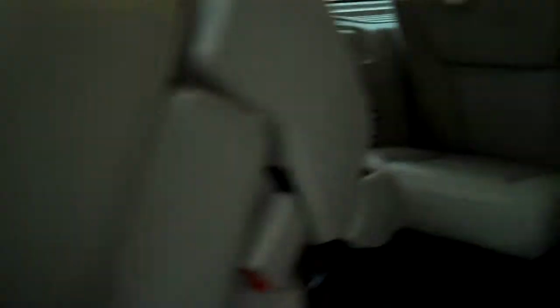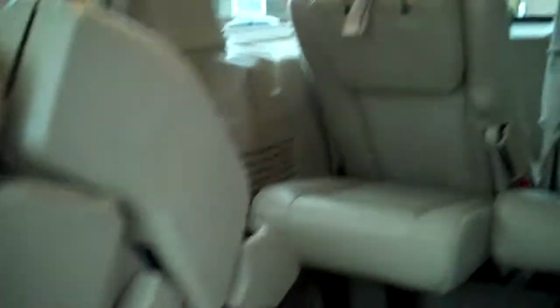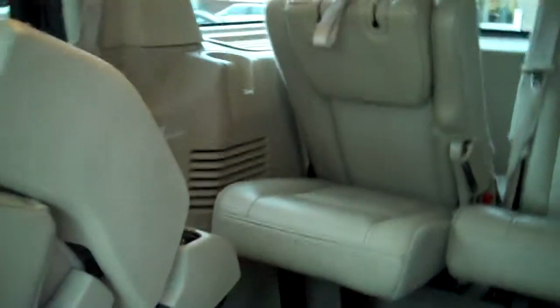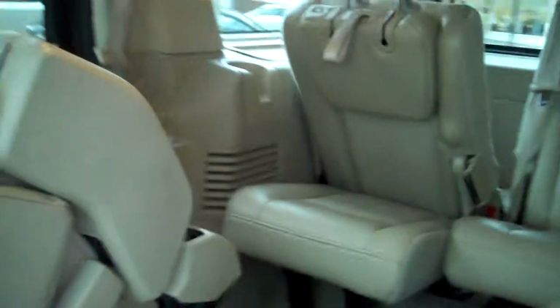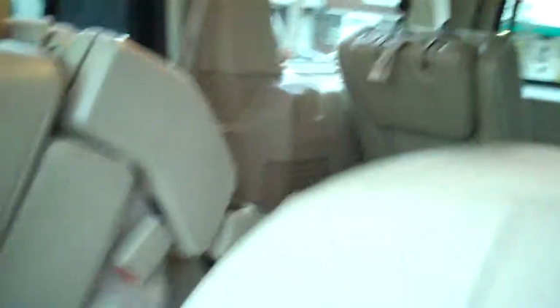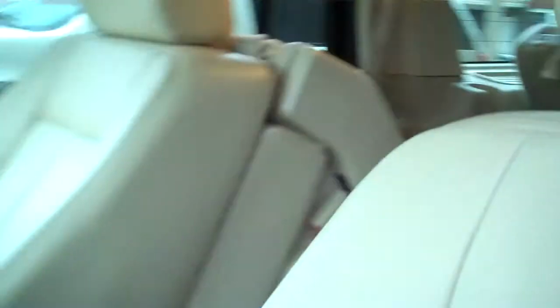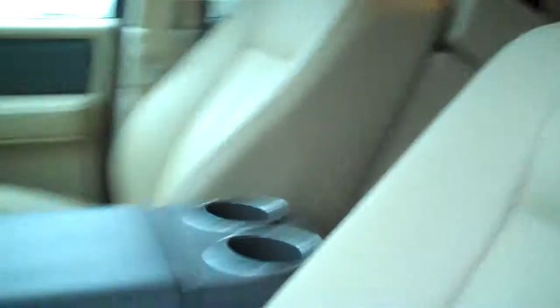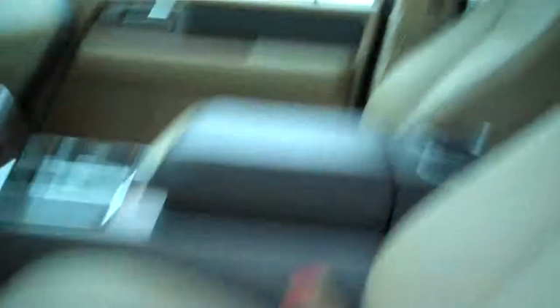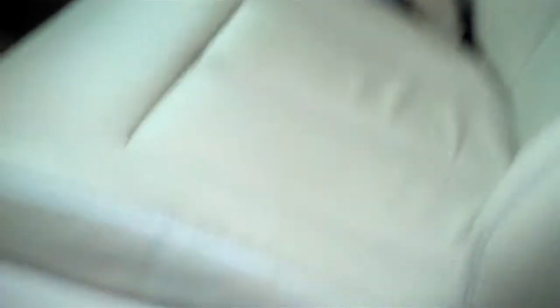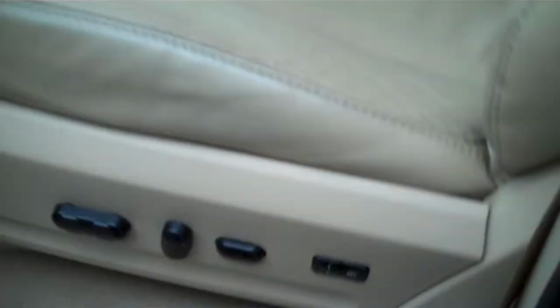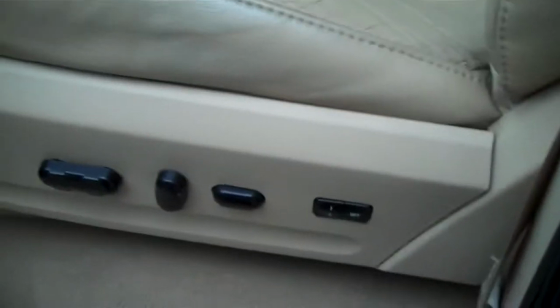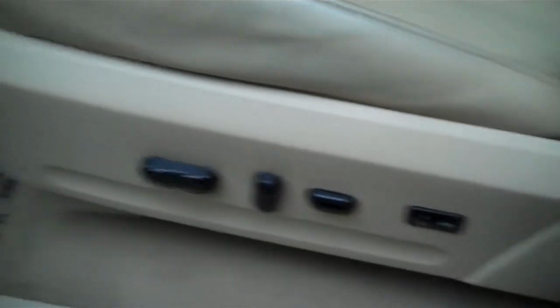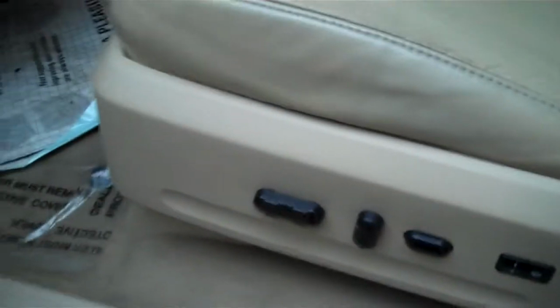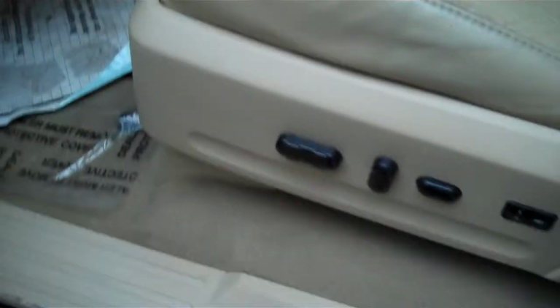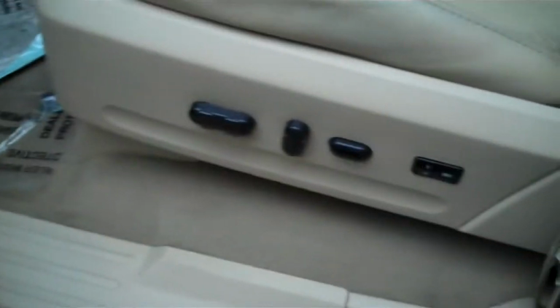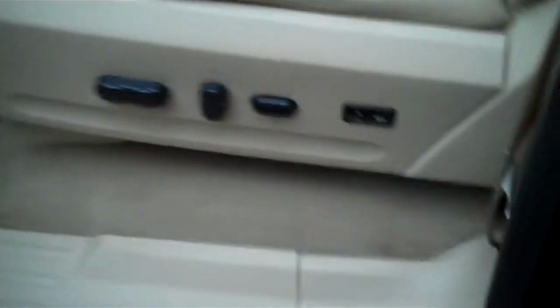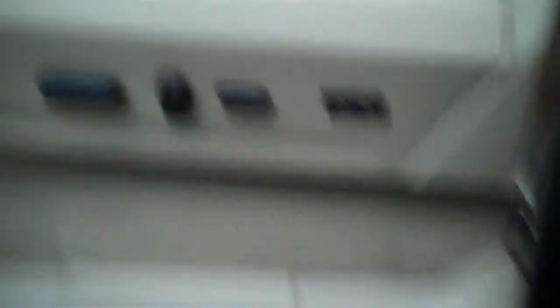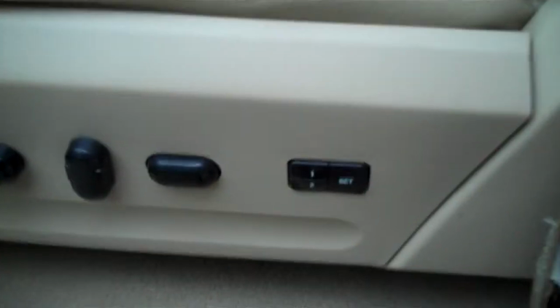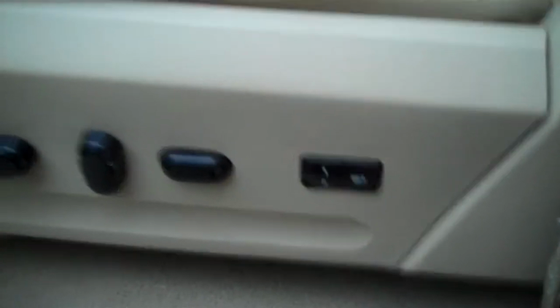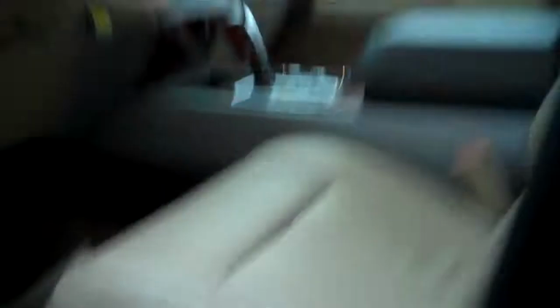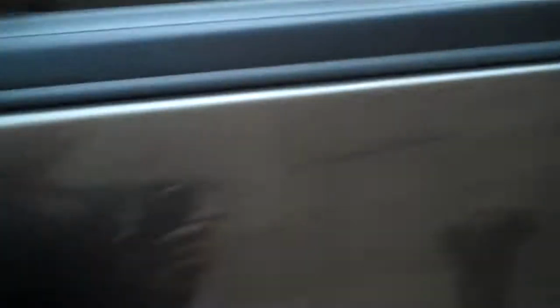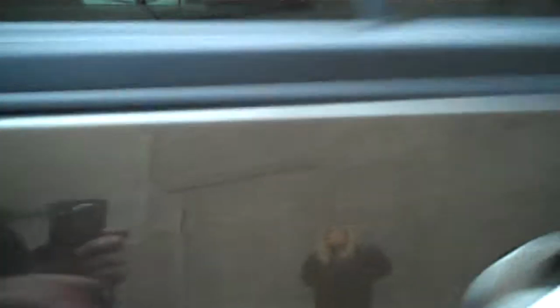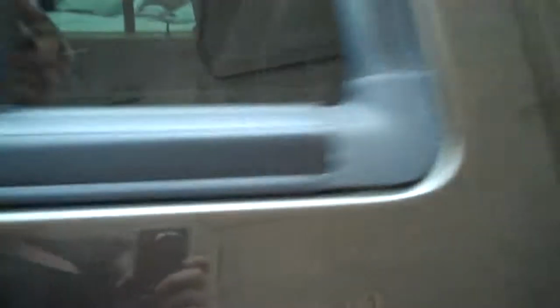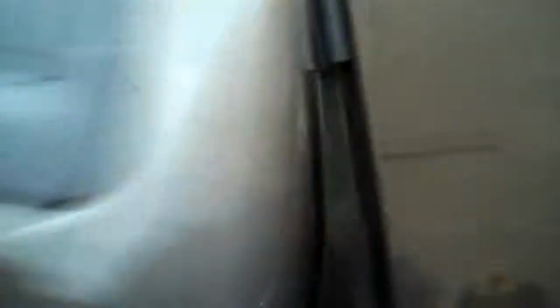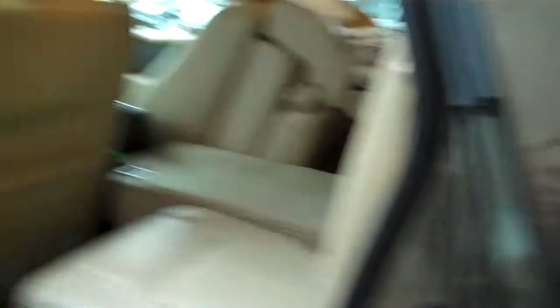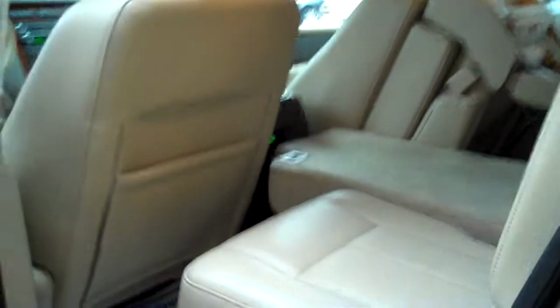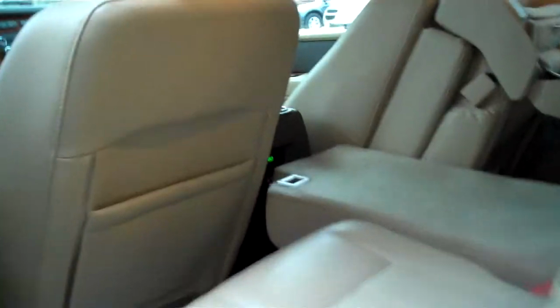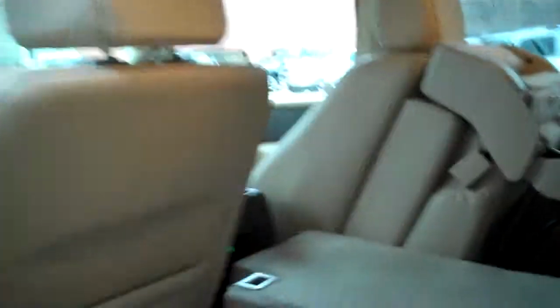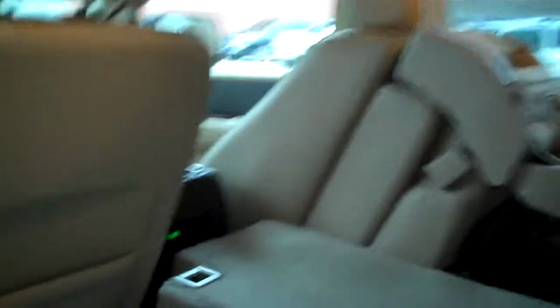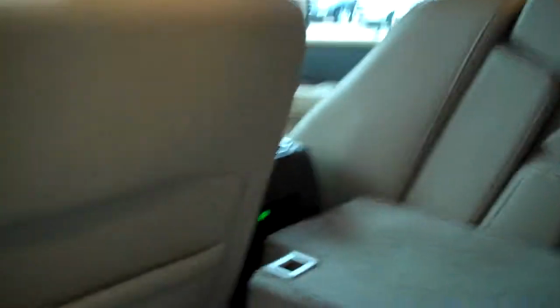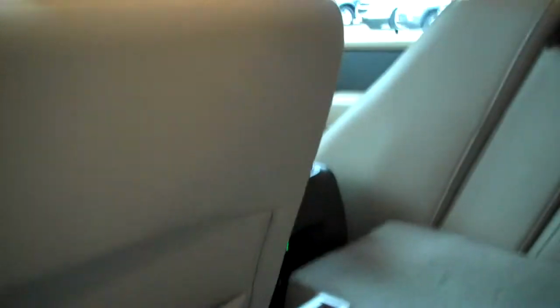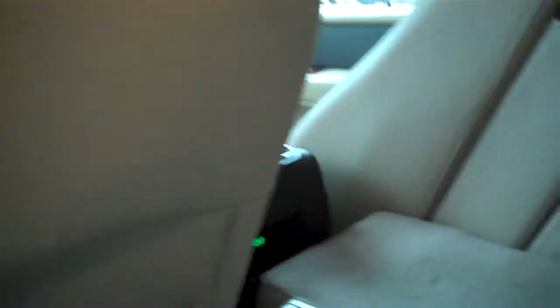I'm going to give you a closer view of the back seat. Power seats for the driver along with memory seat. It's a third row vehicle.